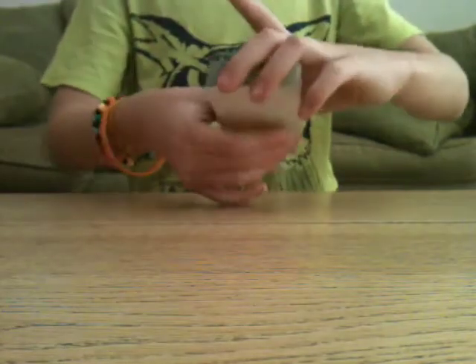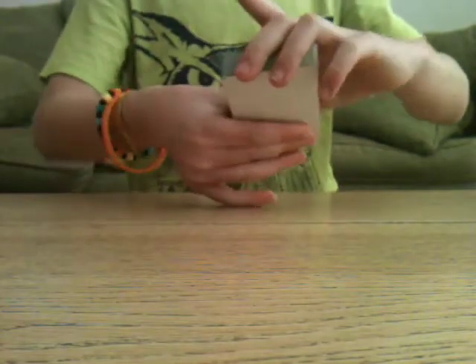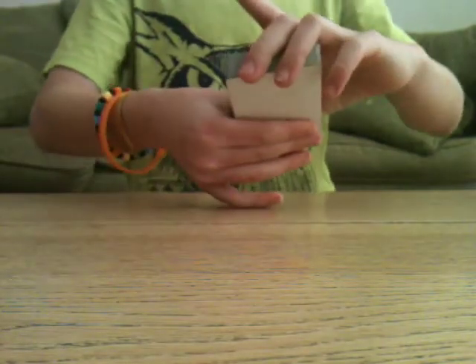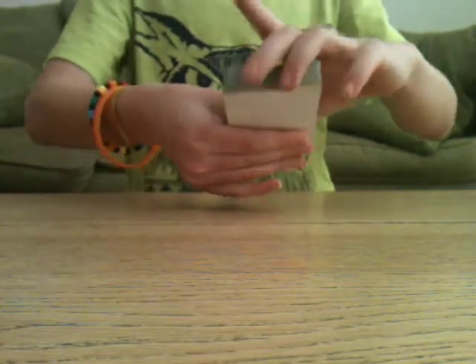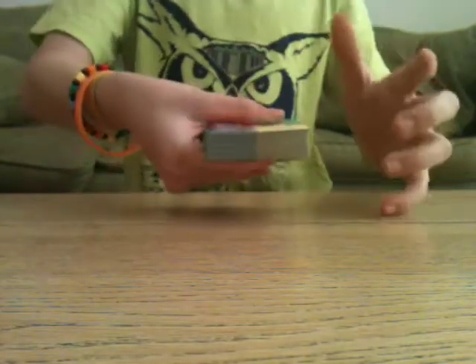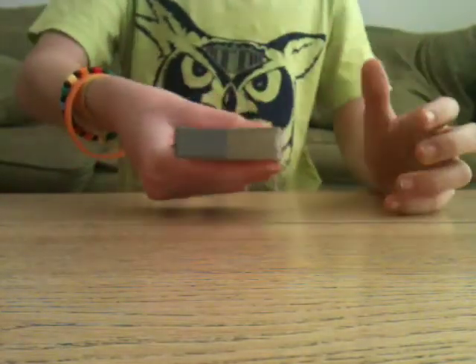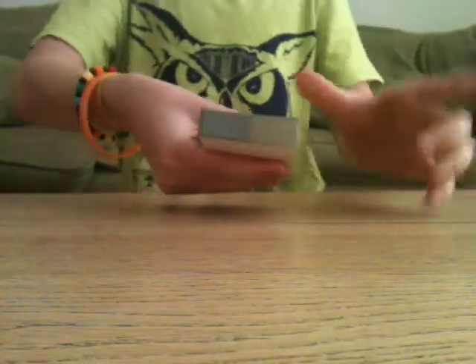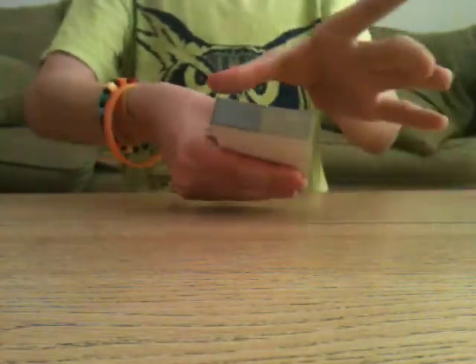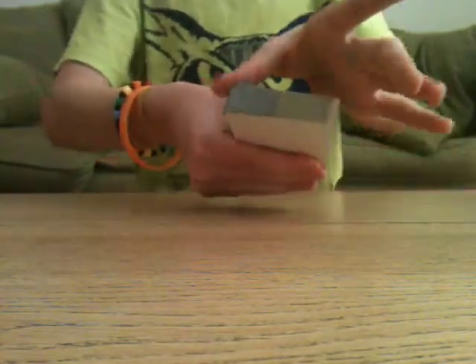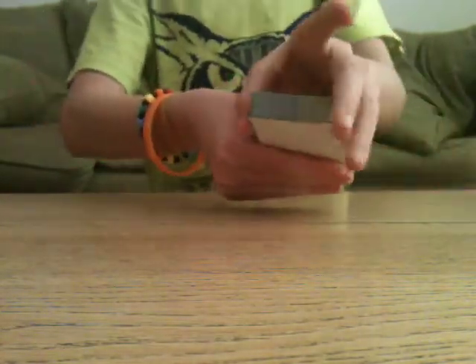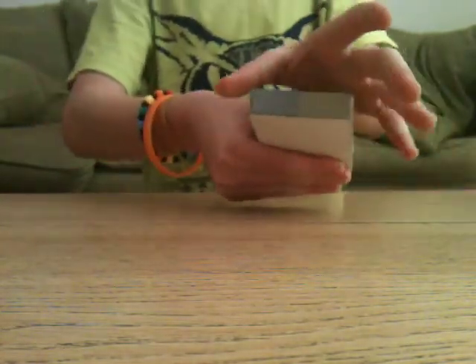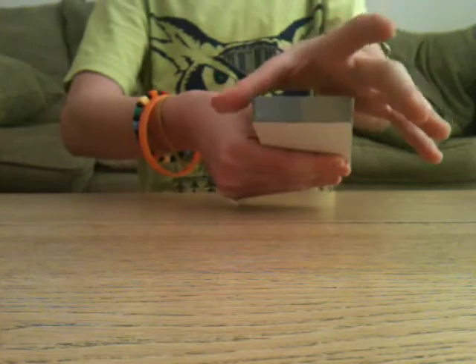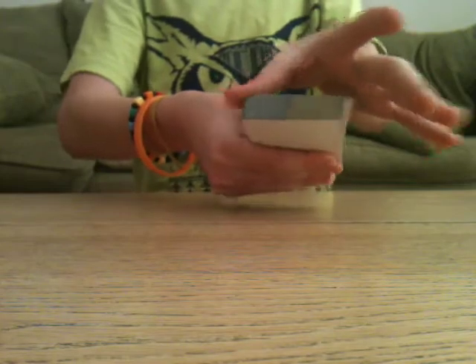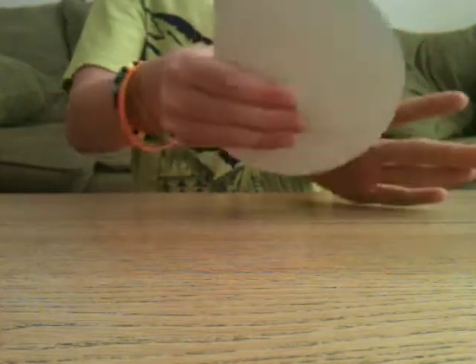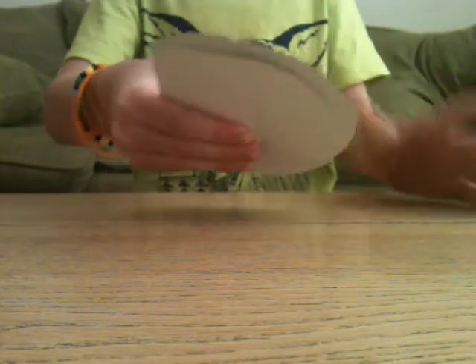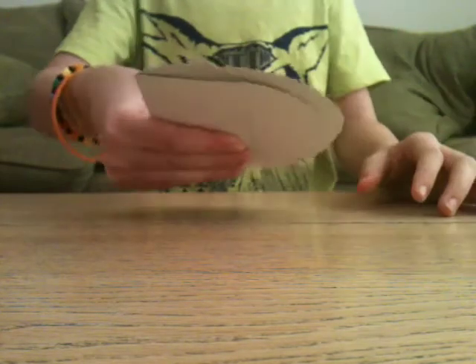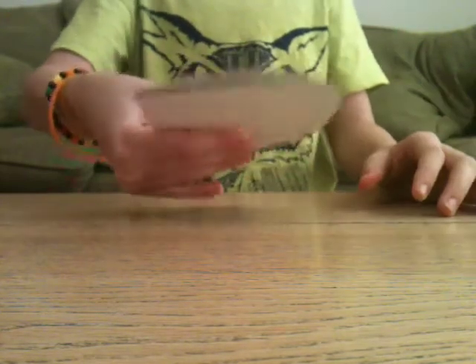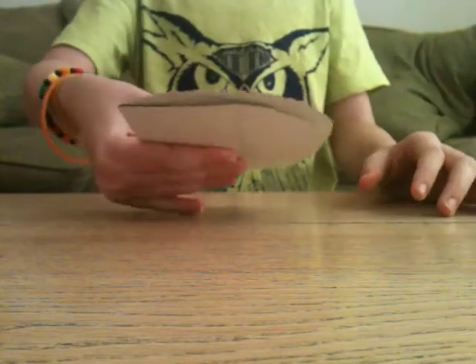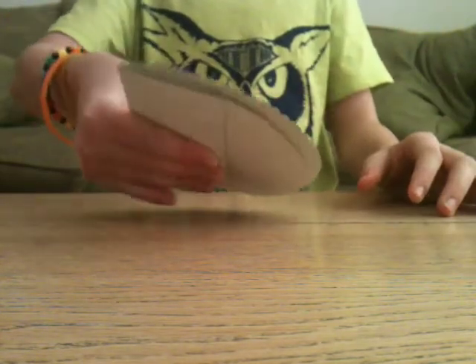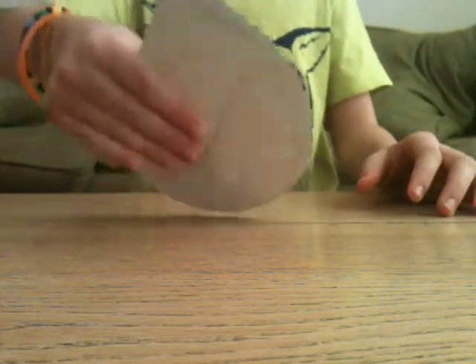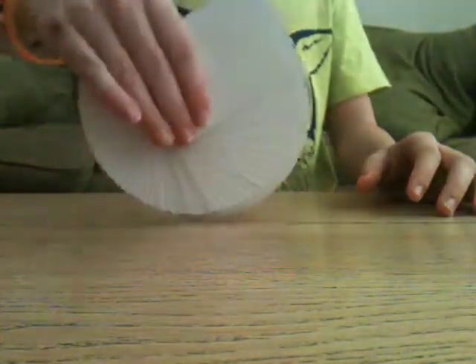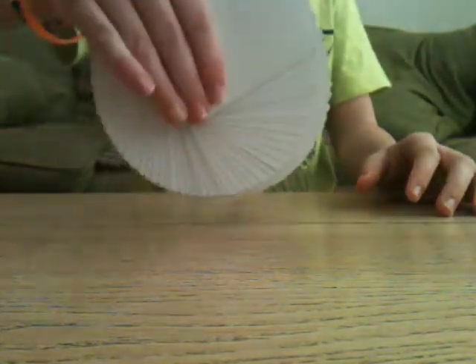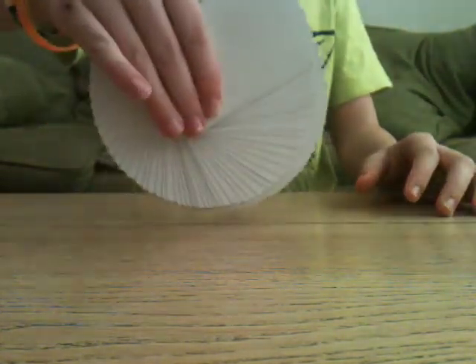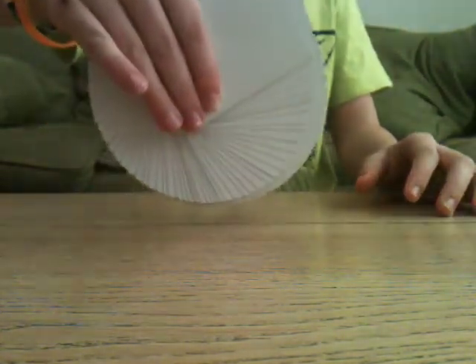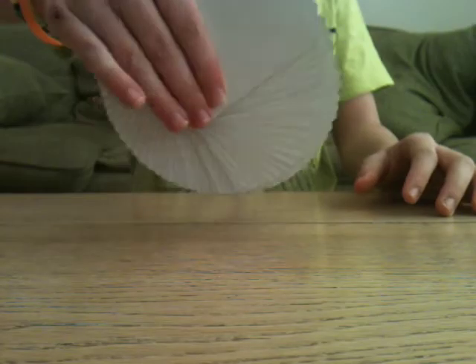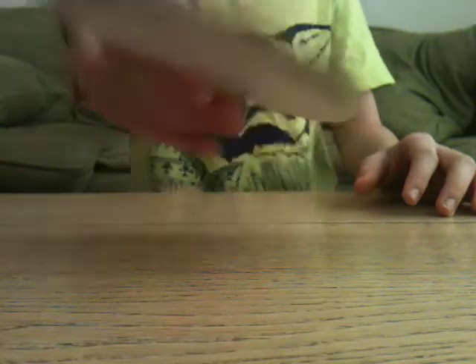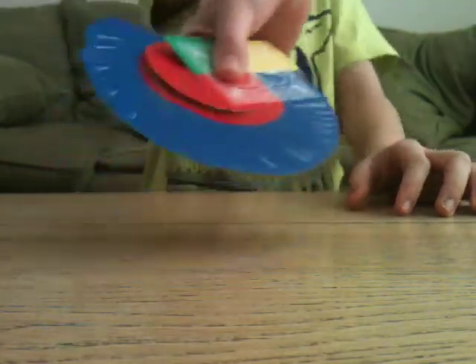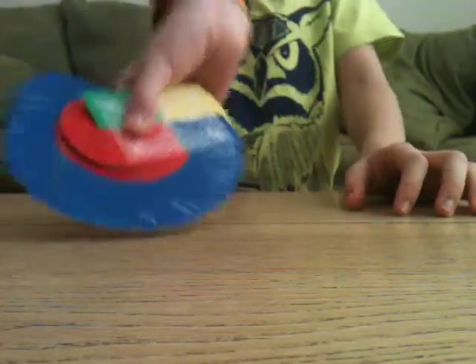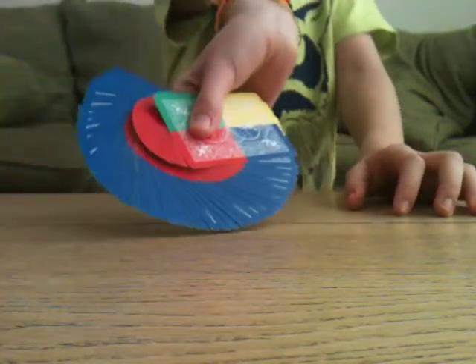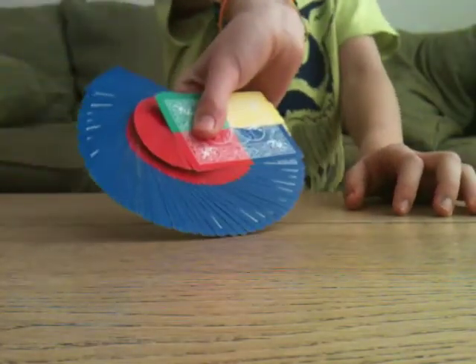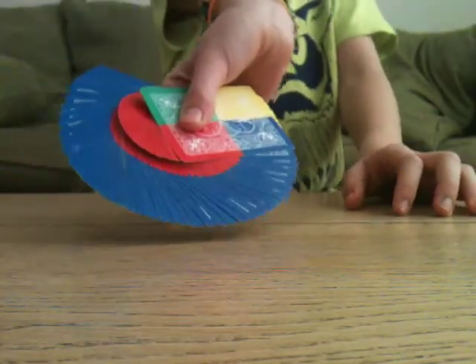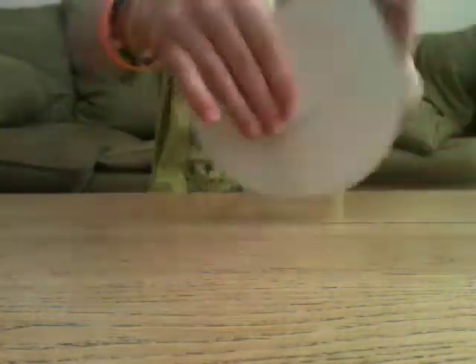Once you've got your grip, you use your thumb to push the deck round — just like that. It's as simple as that really, and you should end up with a really nice fan, as you can see there.